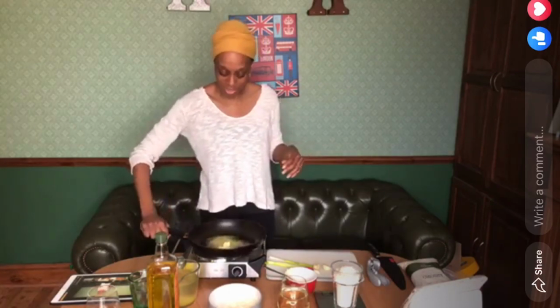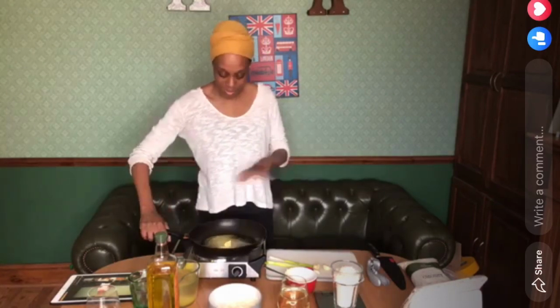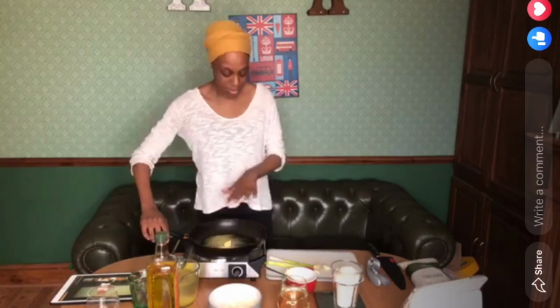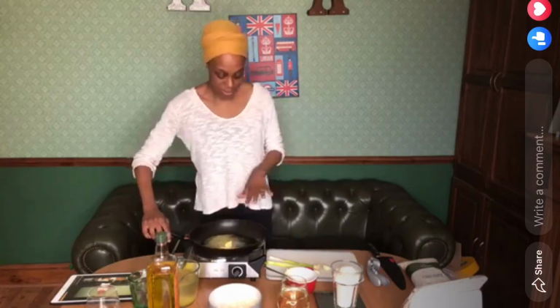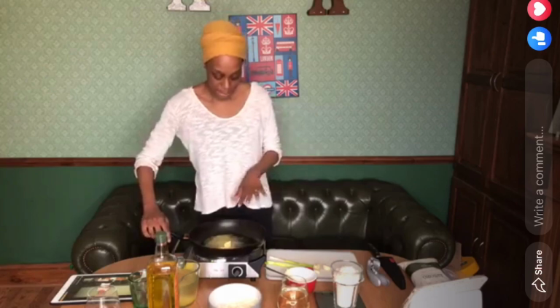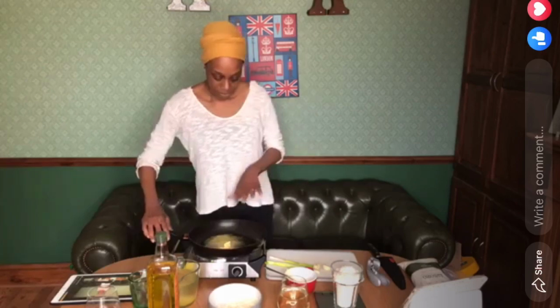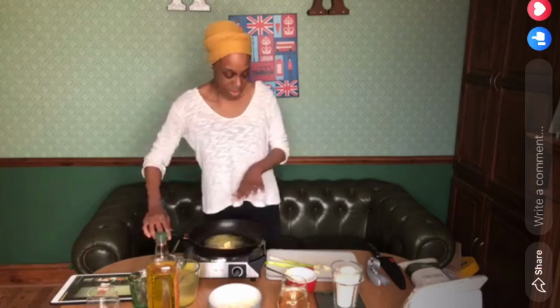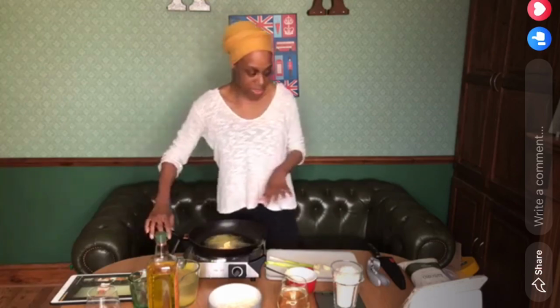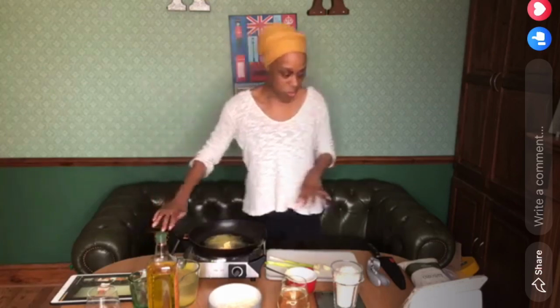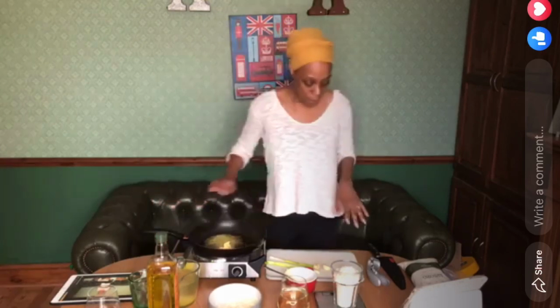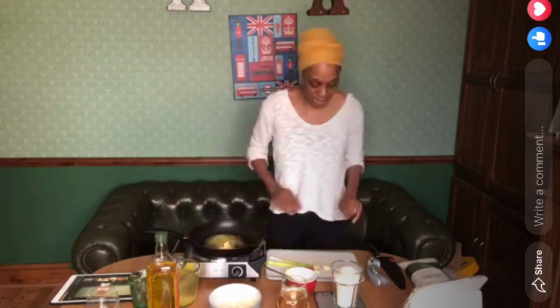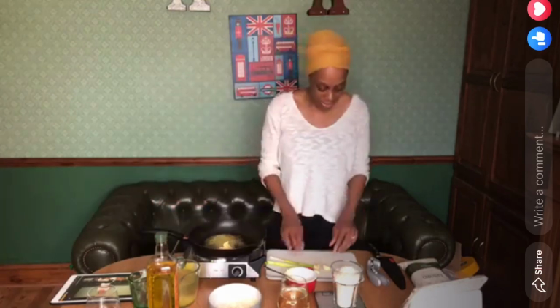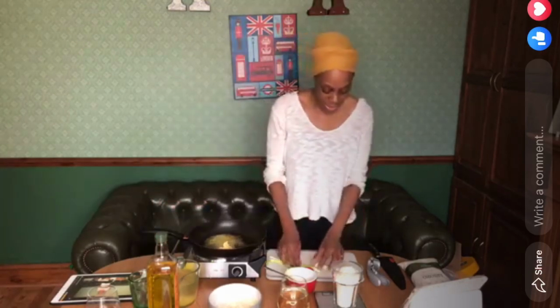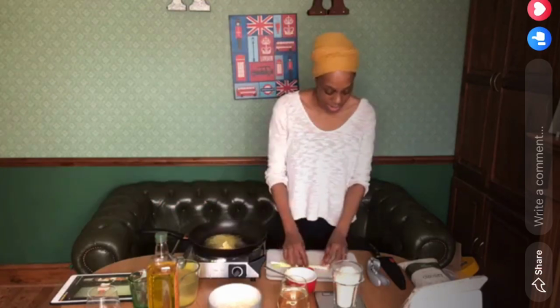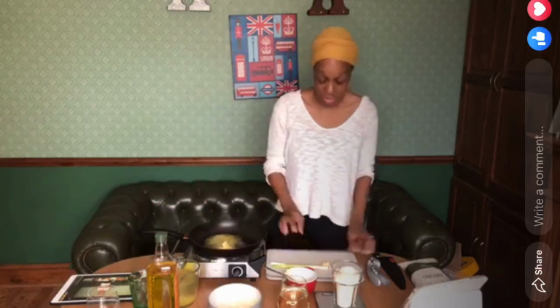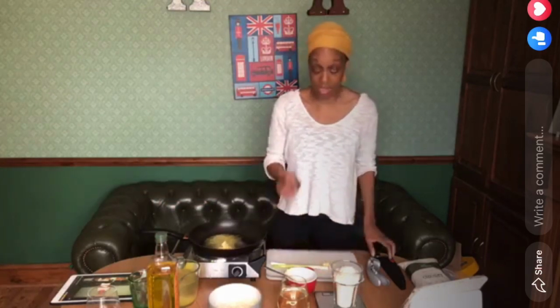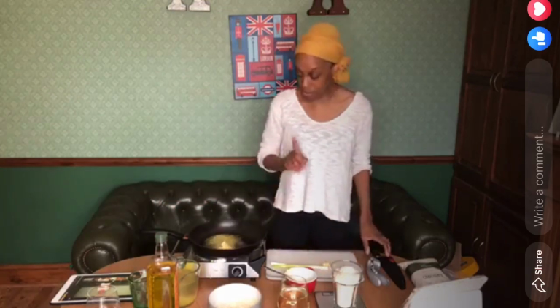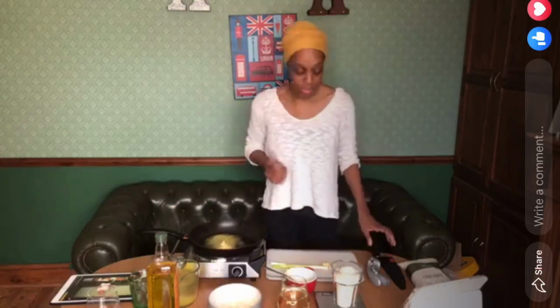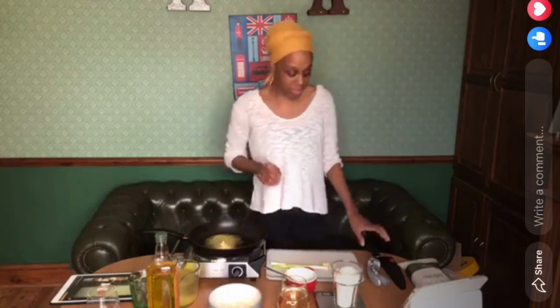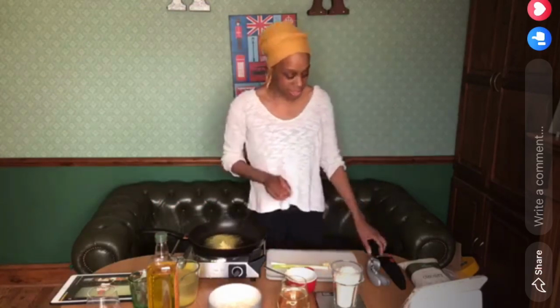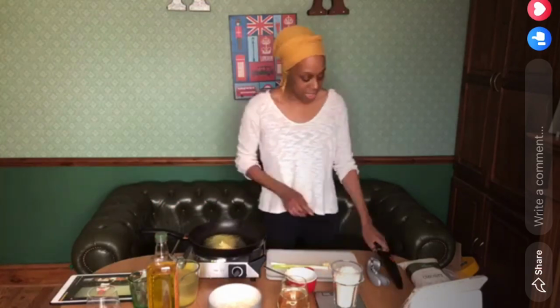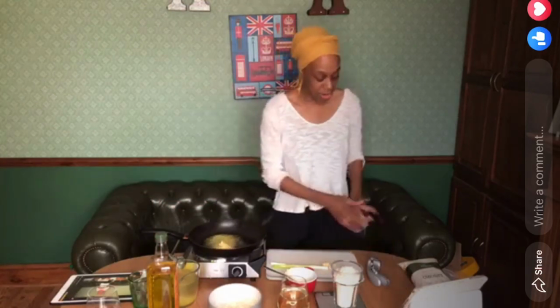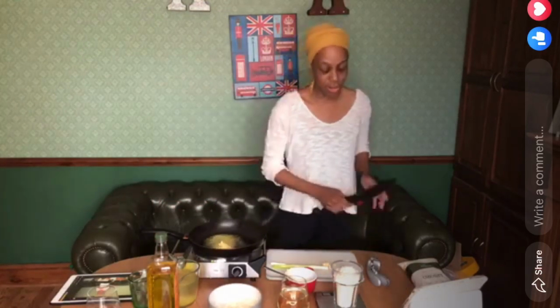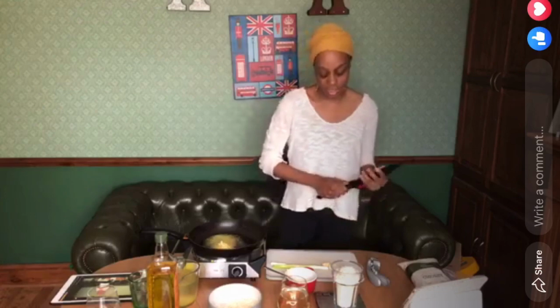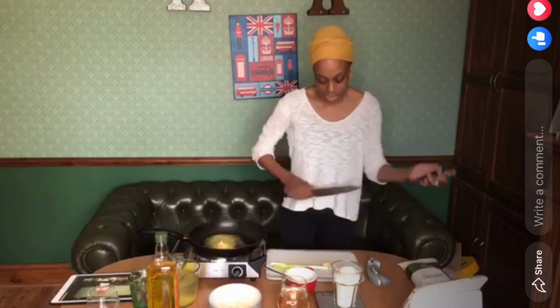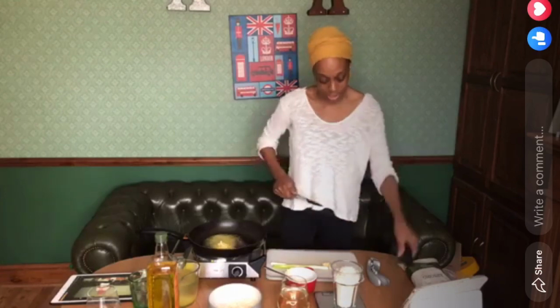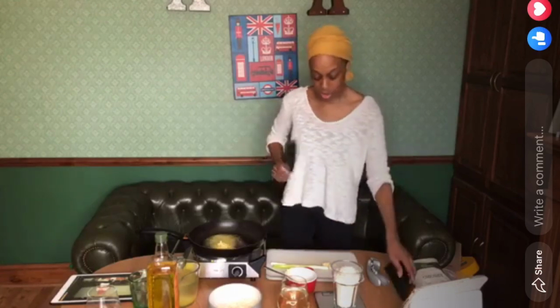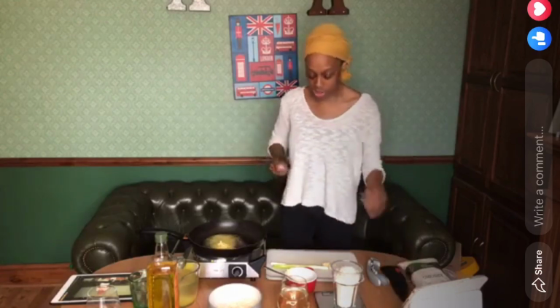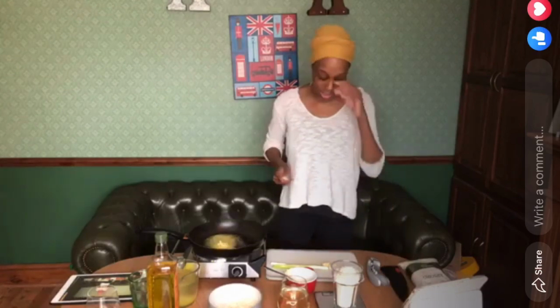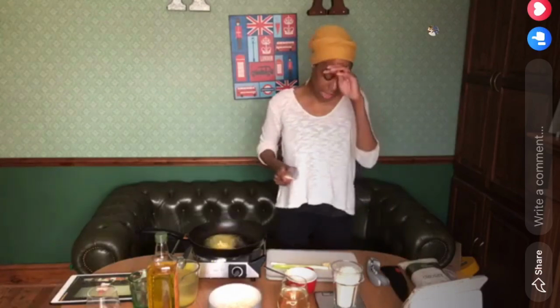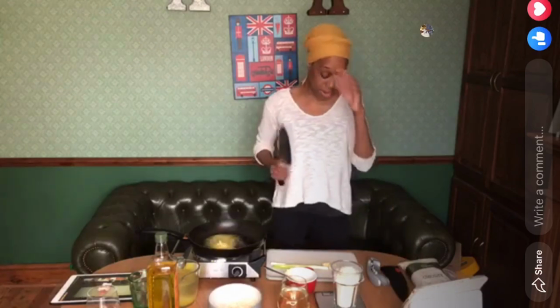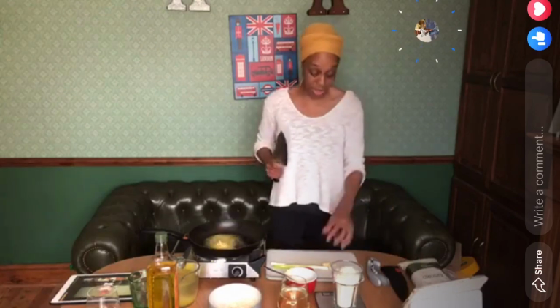I'm going to let that get nice and warm. In the meantime, the other things you need are onions and garlic.